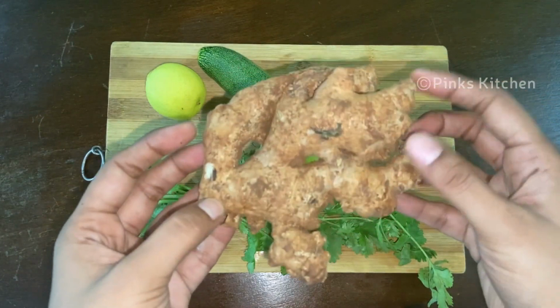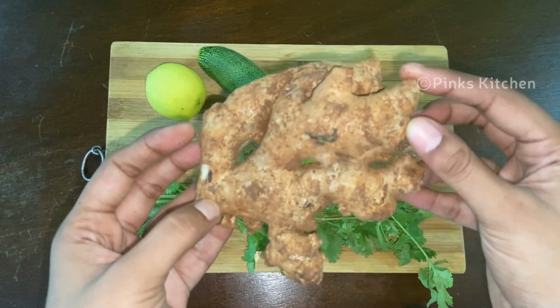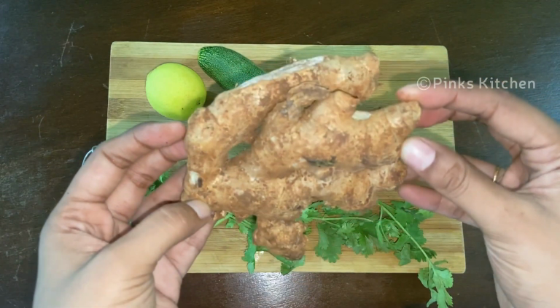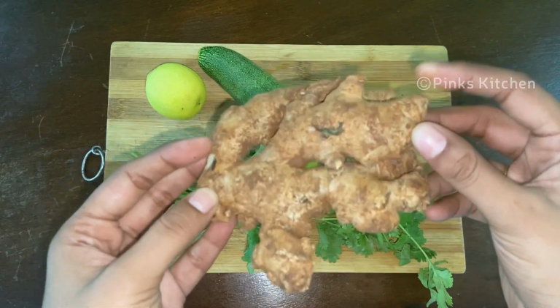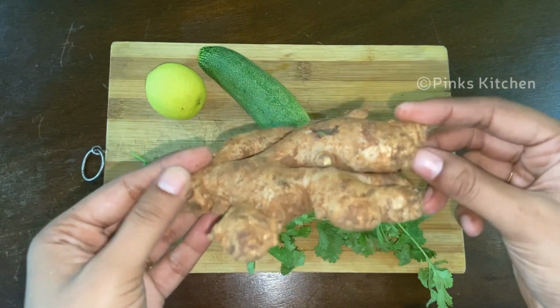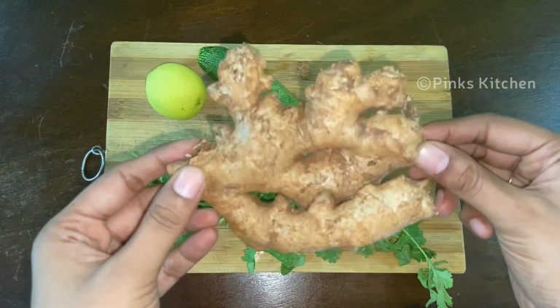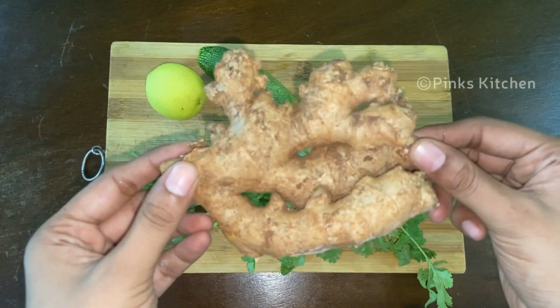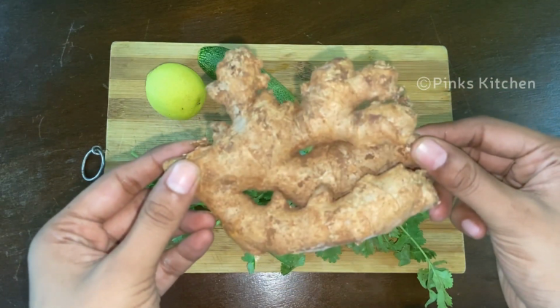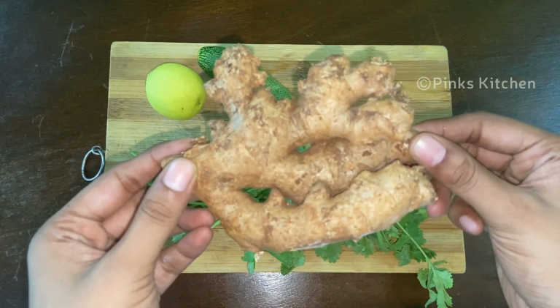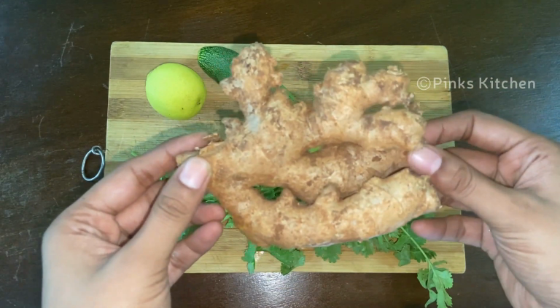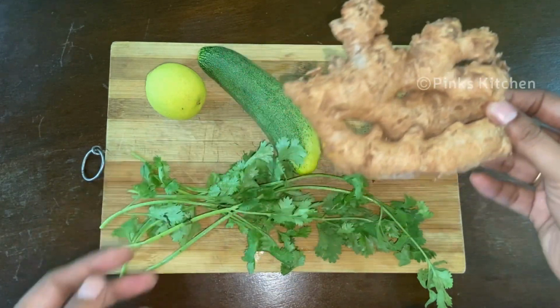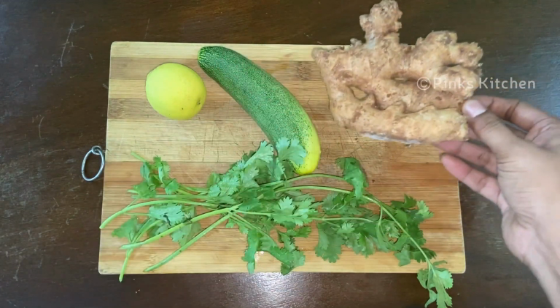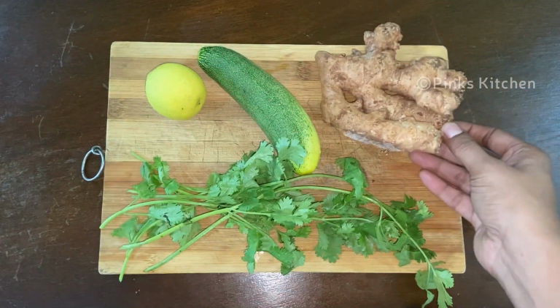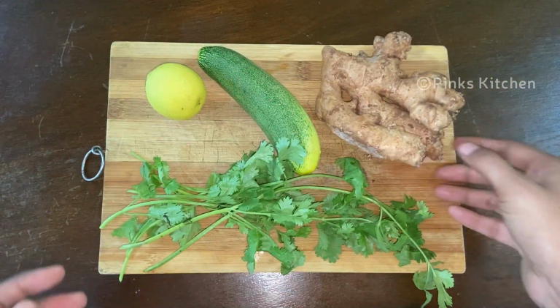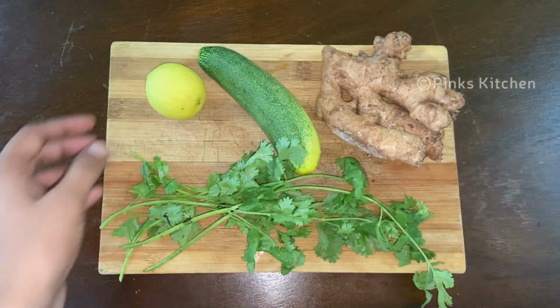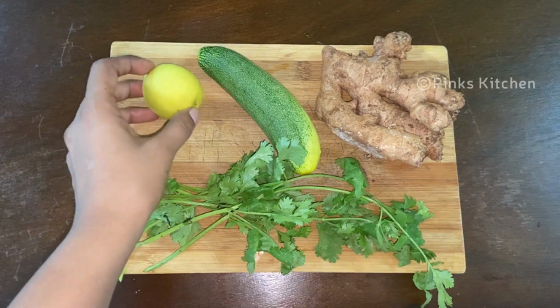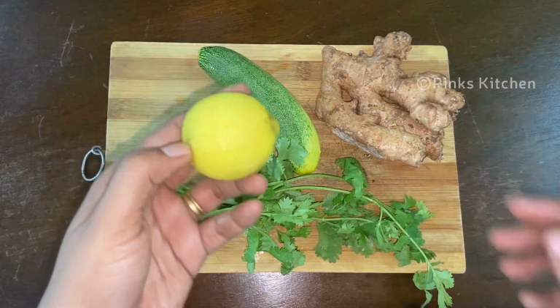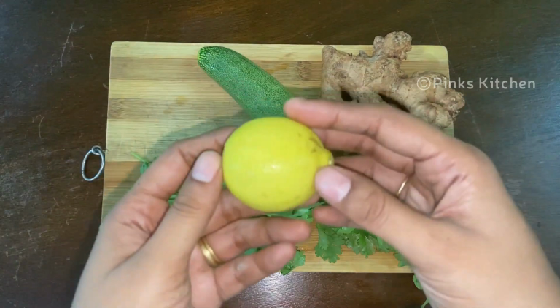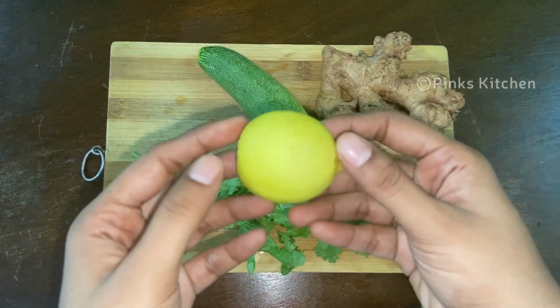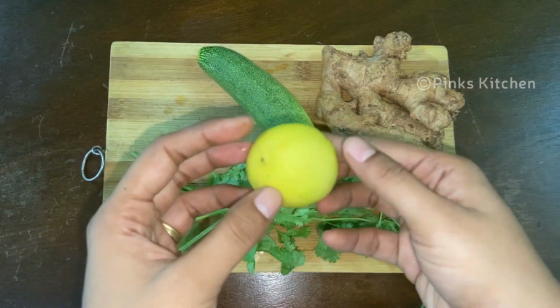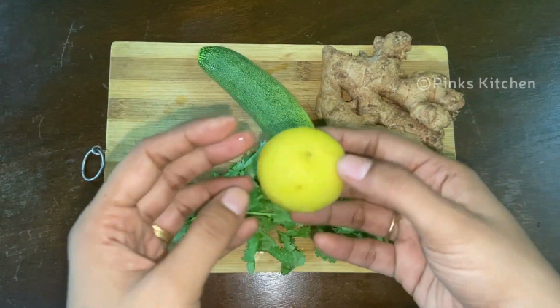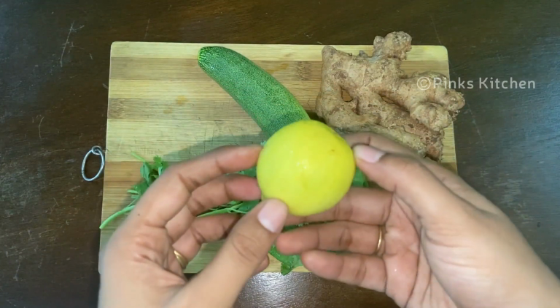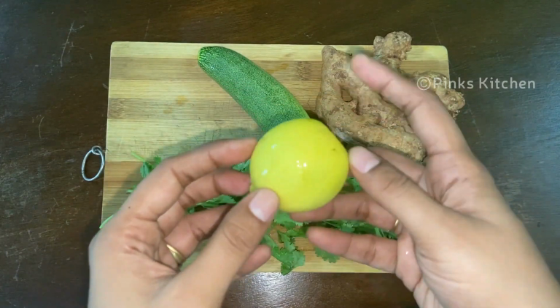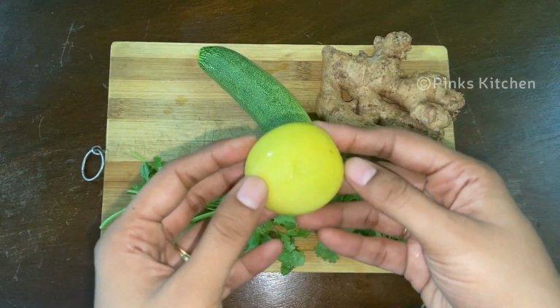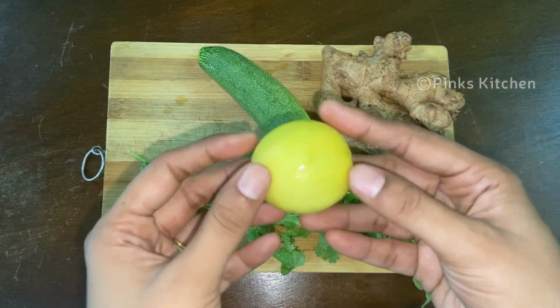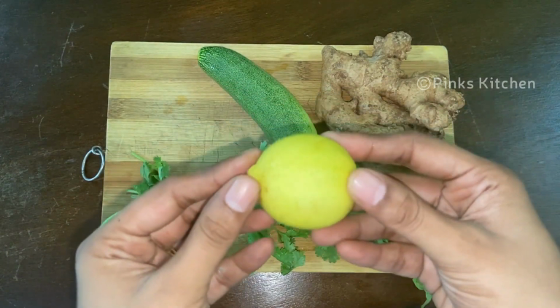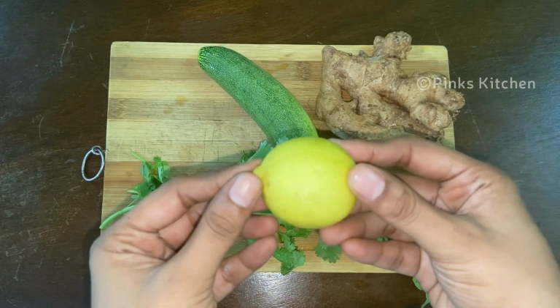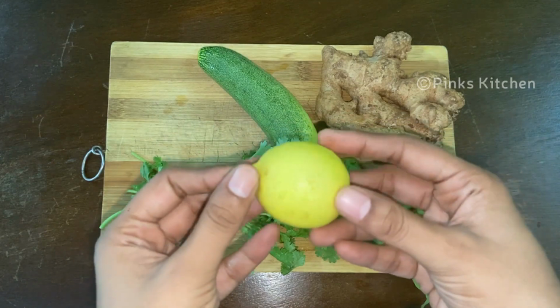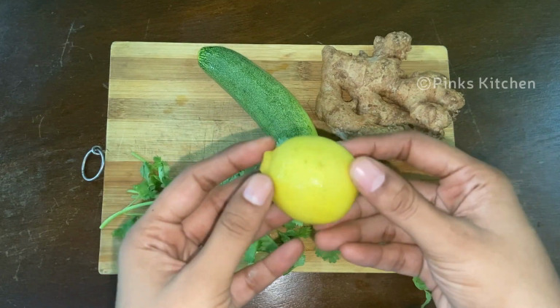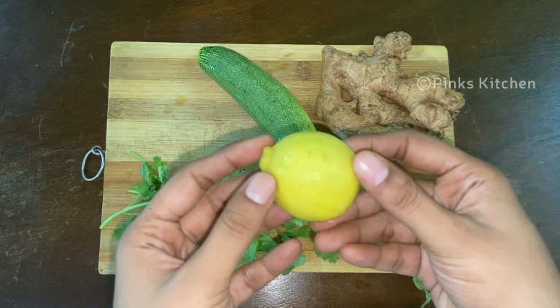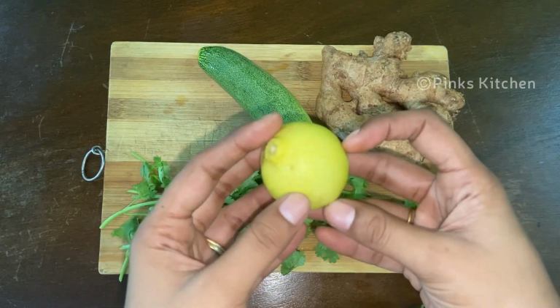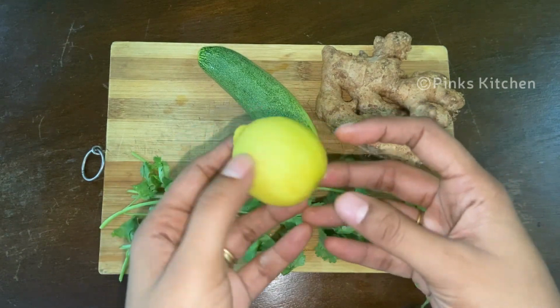Ginger balances blood sugar levels and heals inflammation. It stimulates digestion and thus helps in weight loss. When it comes to lemon, it boosts metabolism and thus helps in weight loss. Lemon also helps in reducing calorie intake. Now let's check out how to make this healthy weight loss drink.